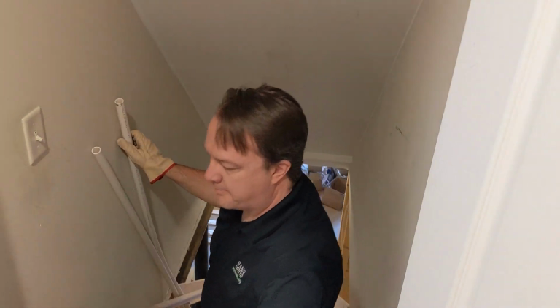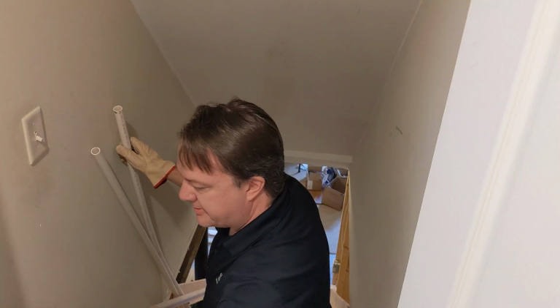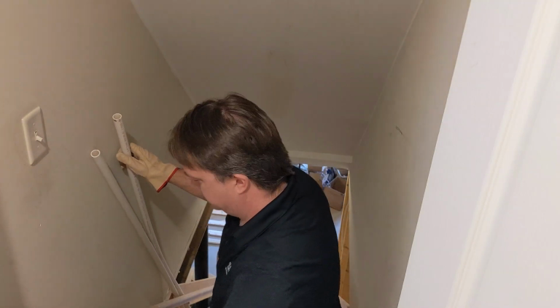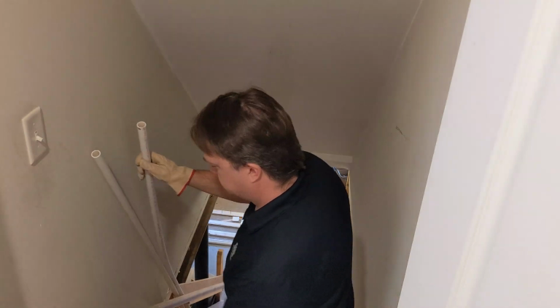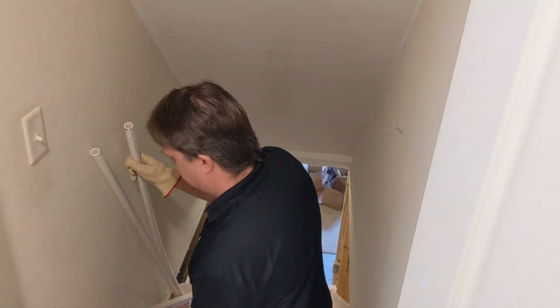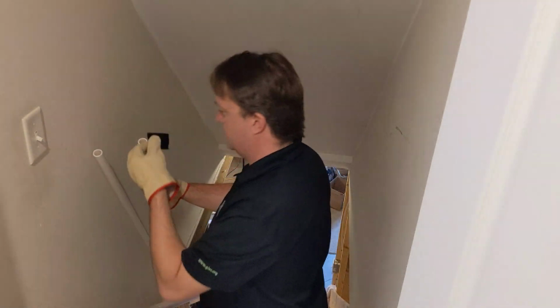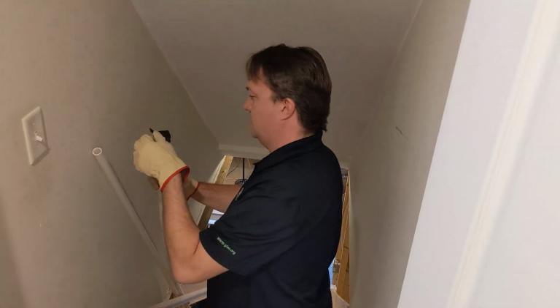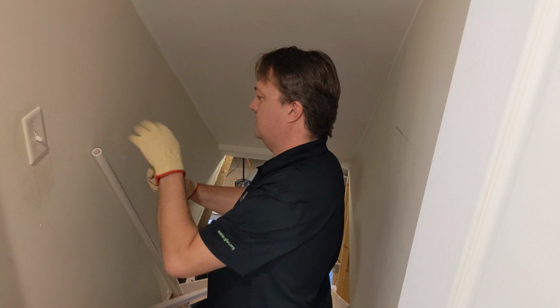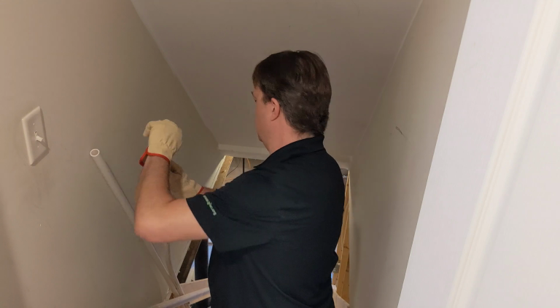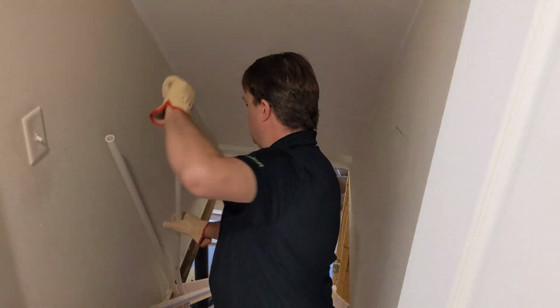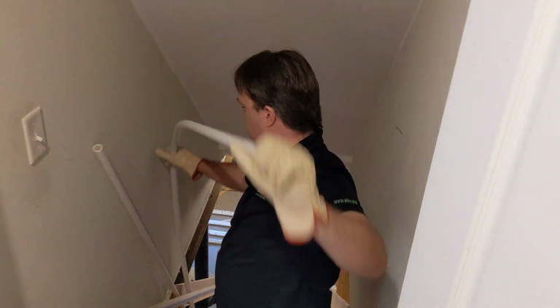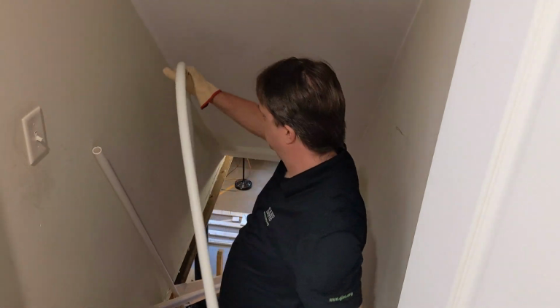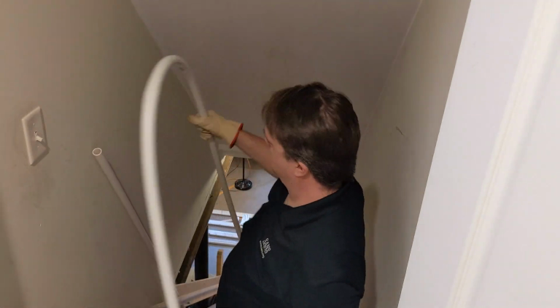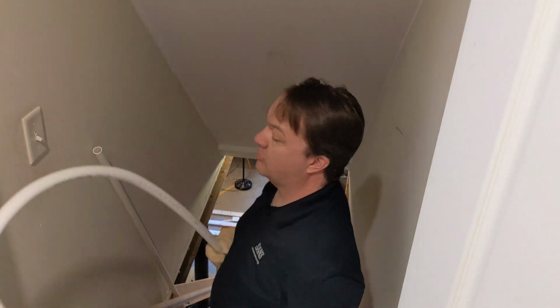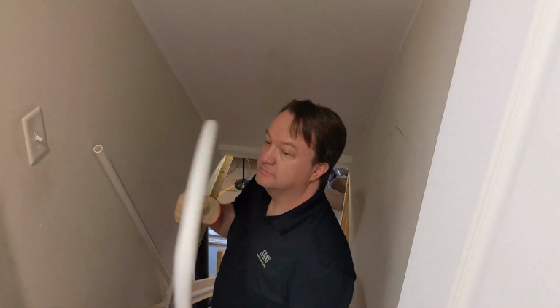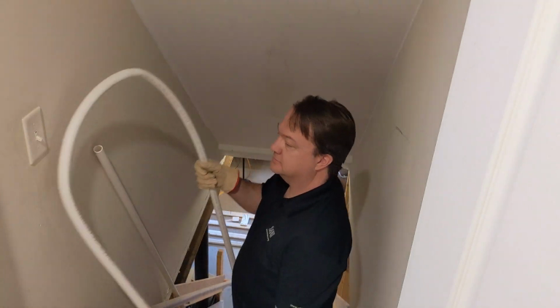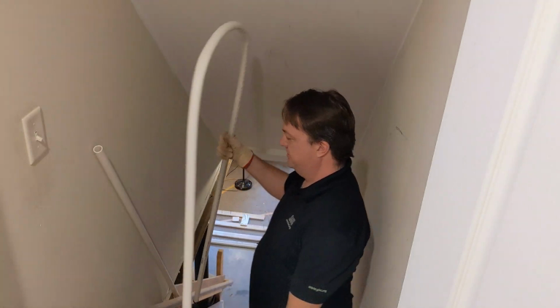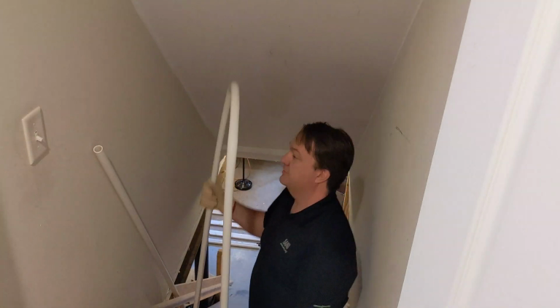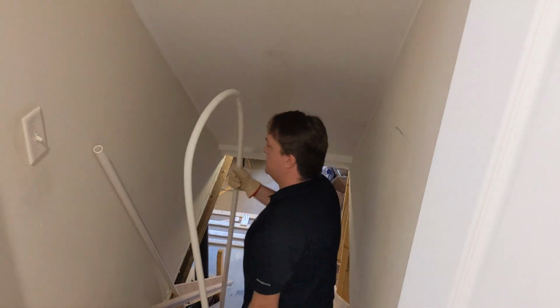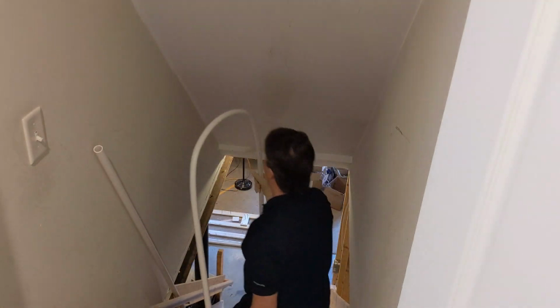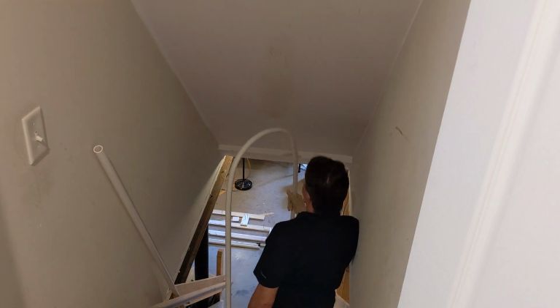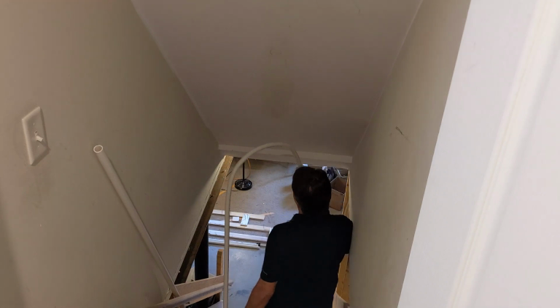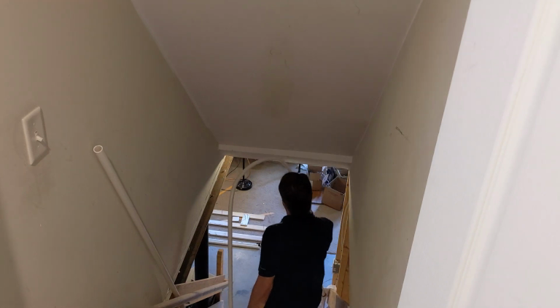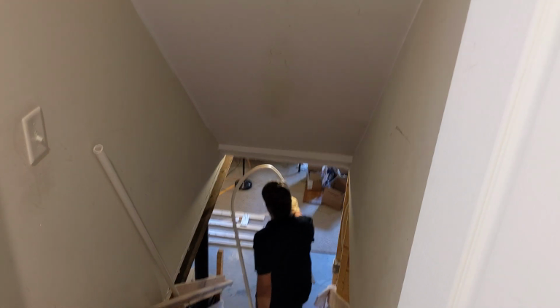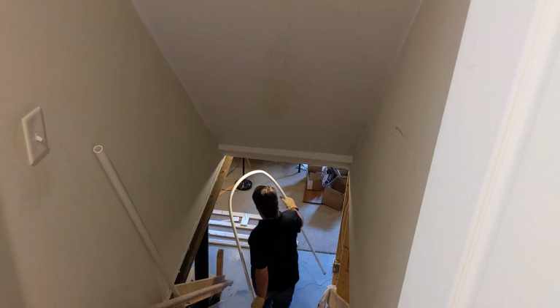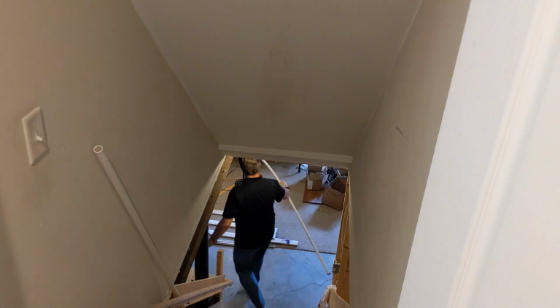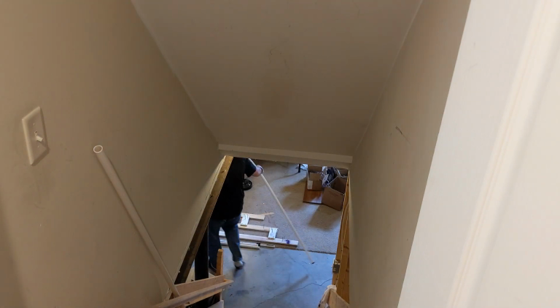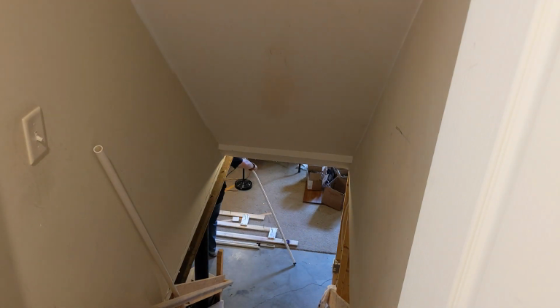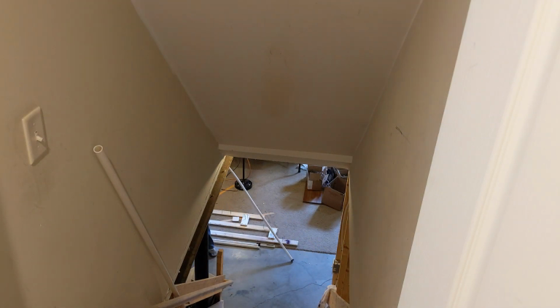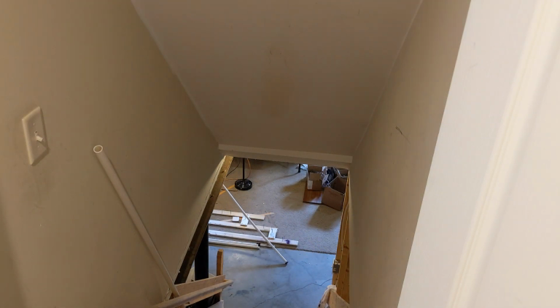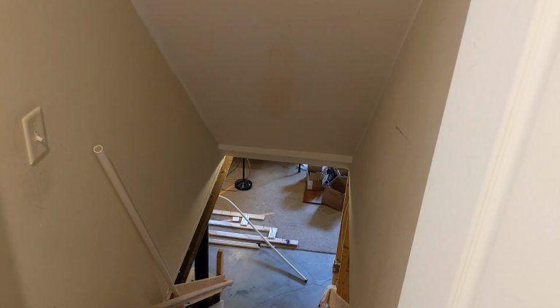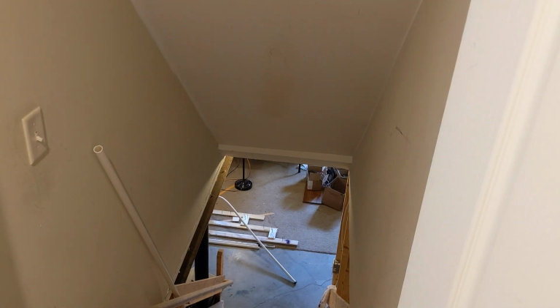I built the form using scrap lumber with nails protruding in the shape of an arch. Make sure that your form is curved a little more than the arch you want to end up with, because the PVC will want to flex back once it's cooled. Once the PVC was formed, I painted the arches black and connected them together.